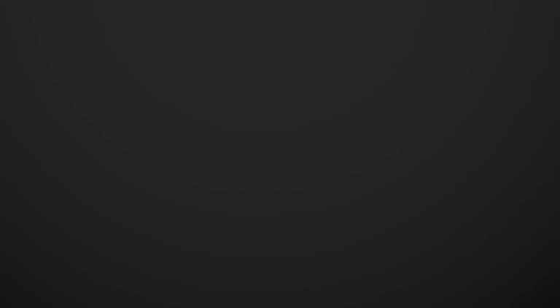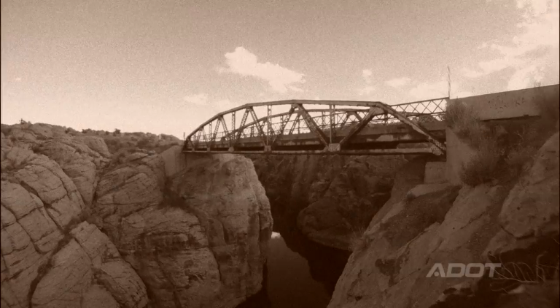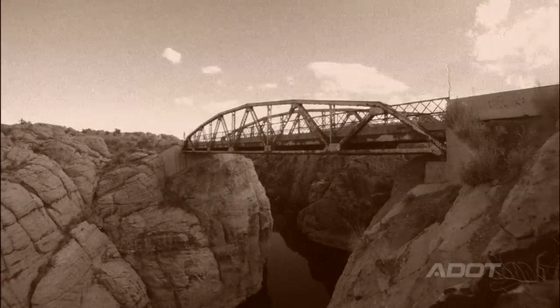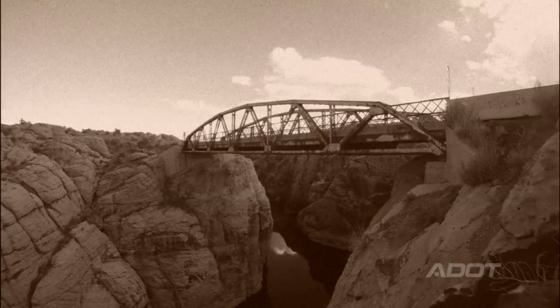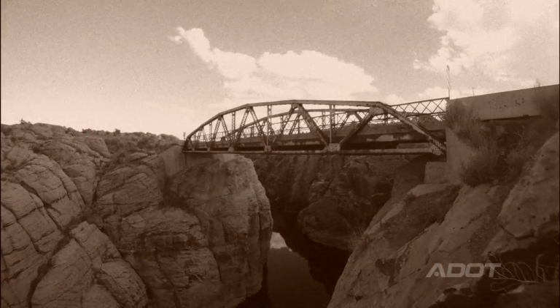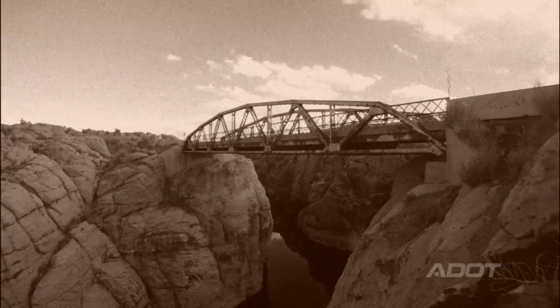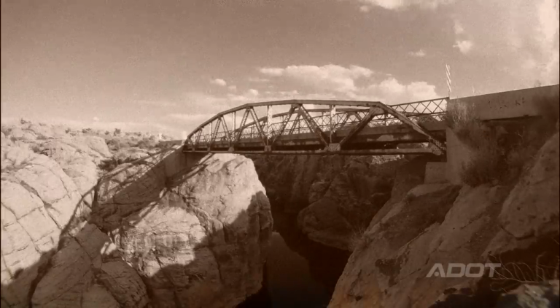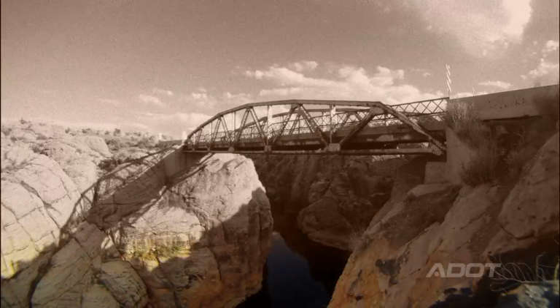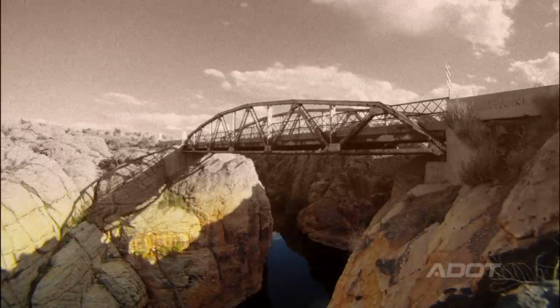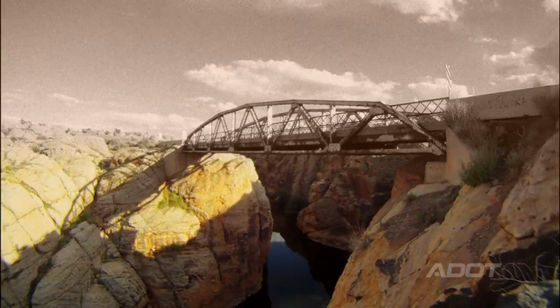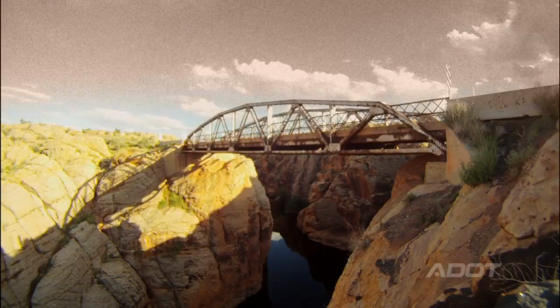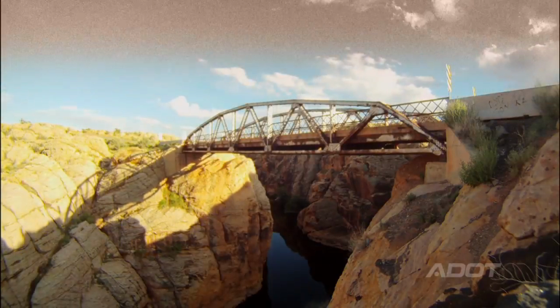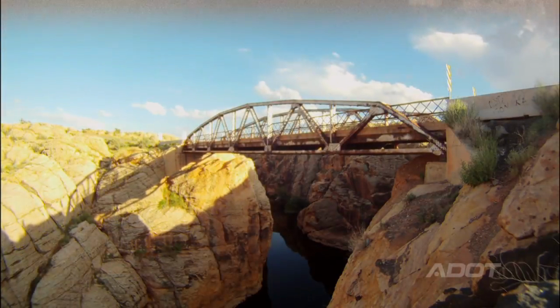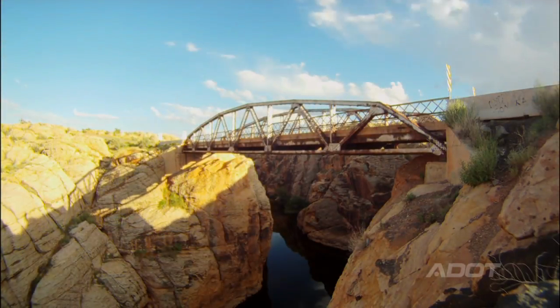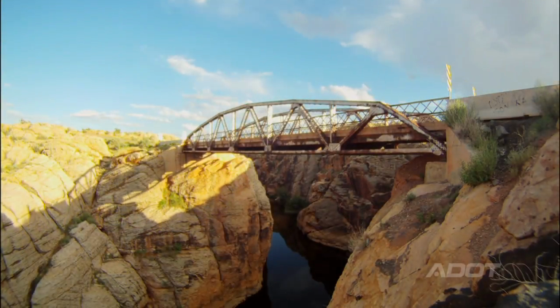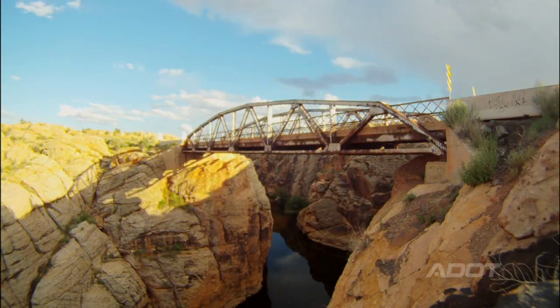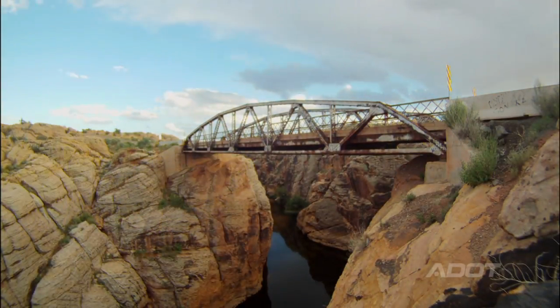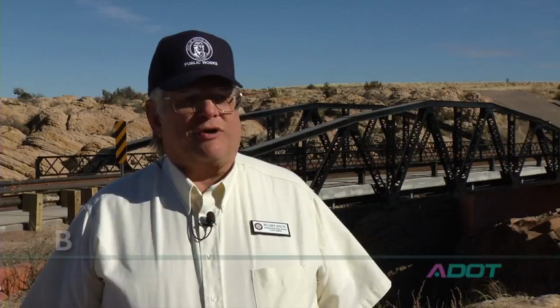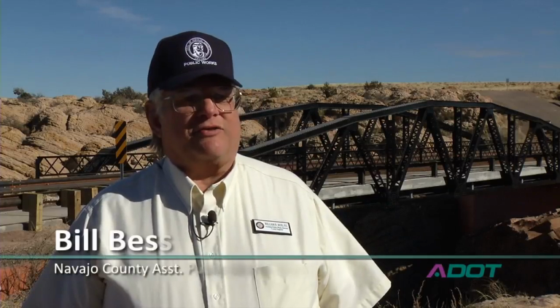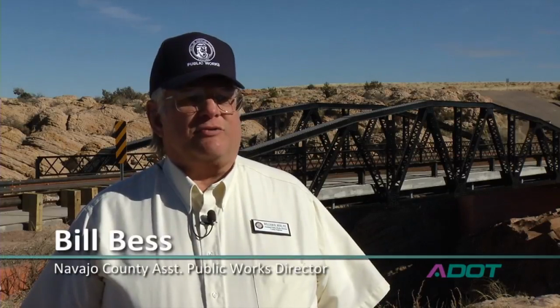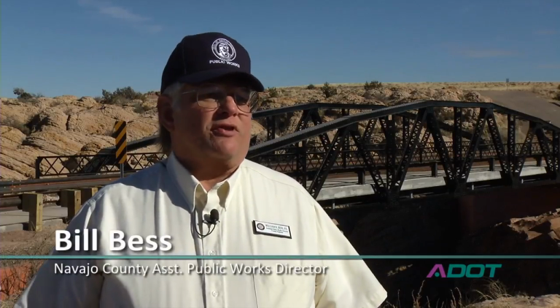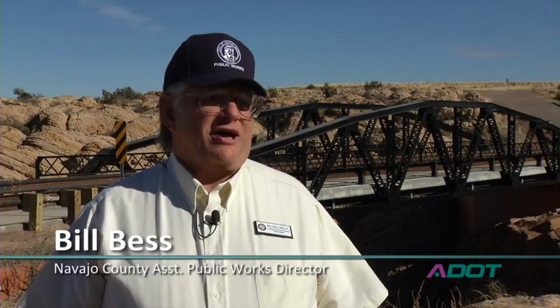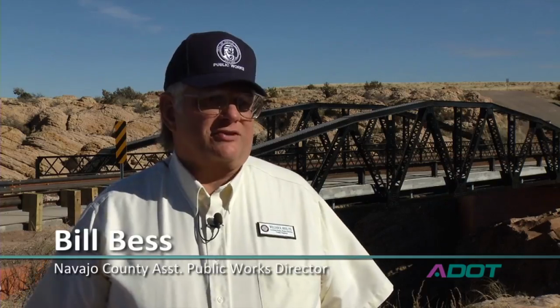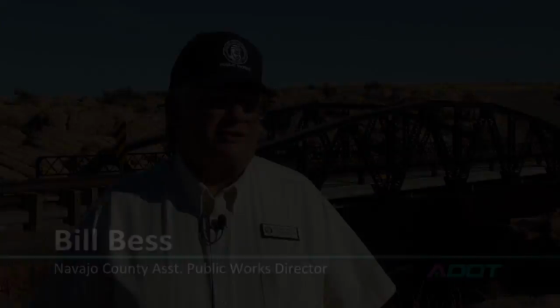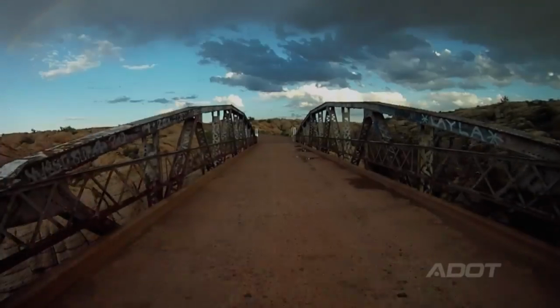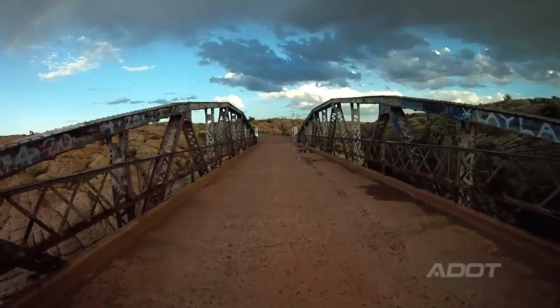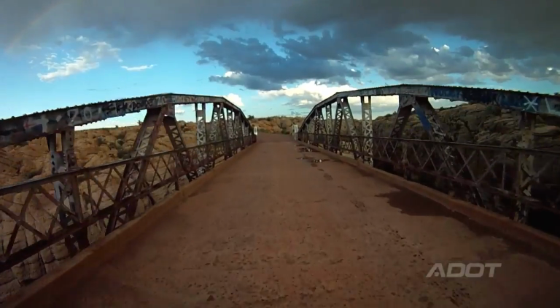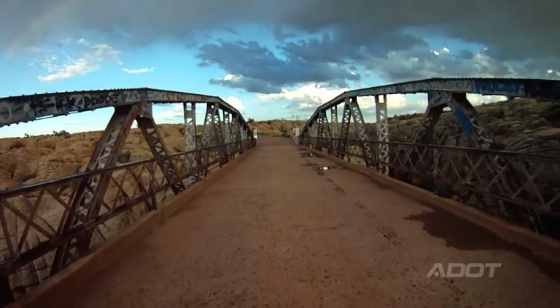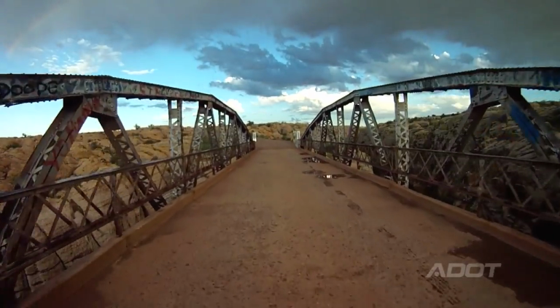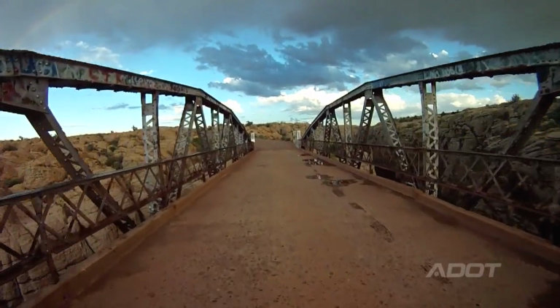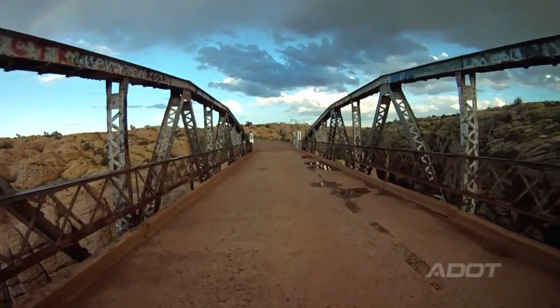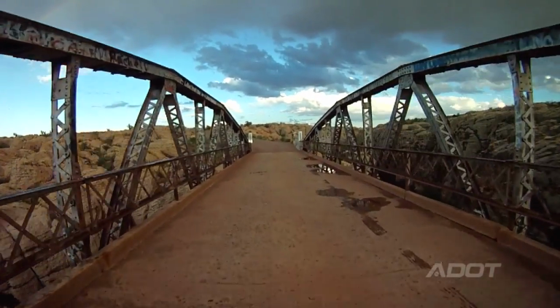The Chevron Creek Bridge, 100 years ago, was an important link between Winslow and Holbrook. When it was originally built in 1912, 1913, it was built for less than $5,000. Today it's still an important transportation corridor for us.